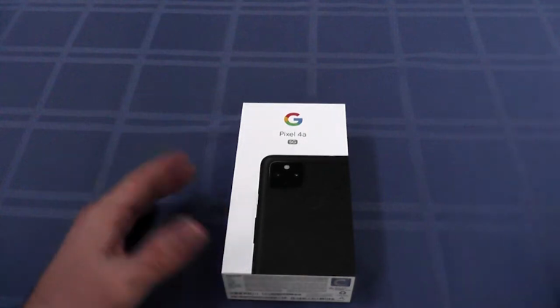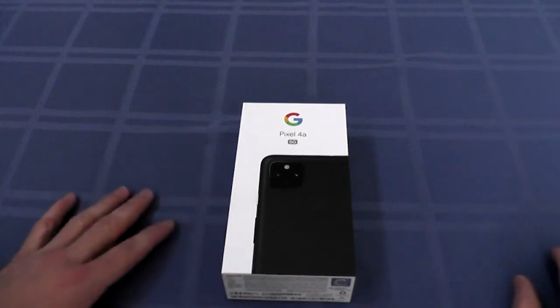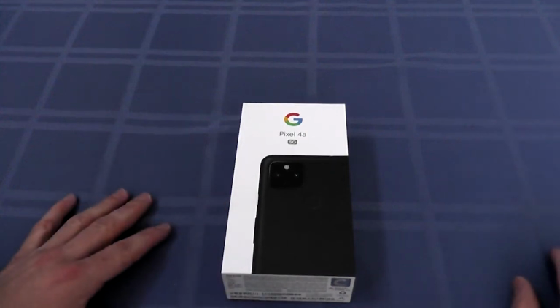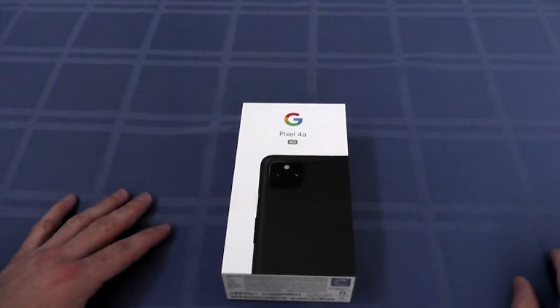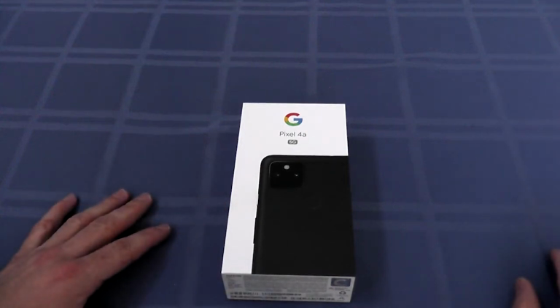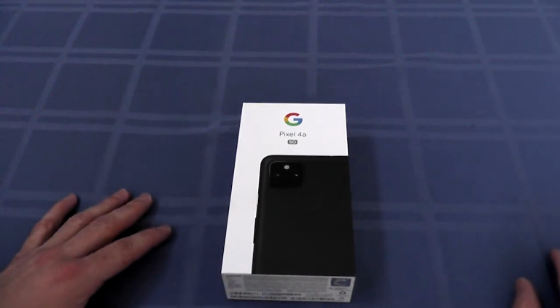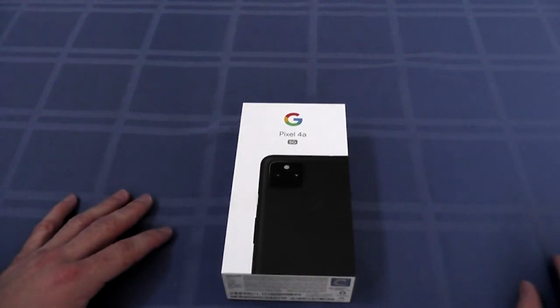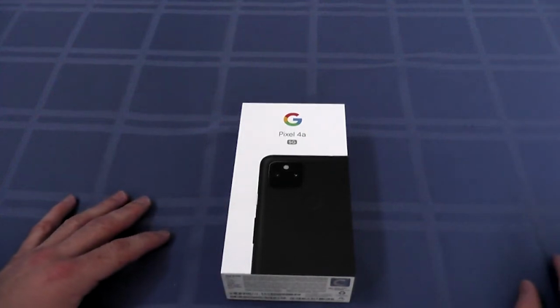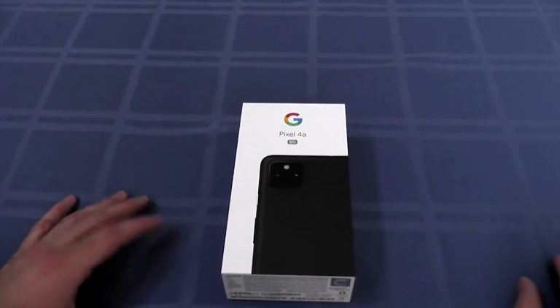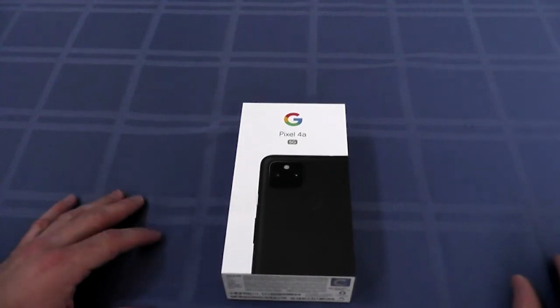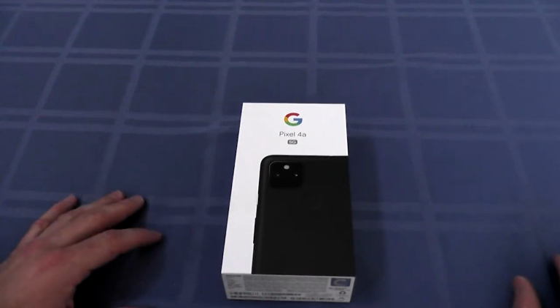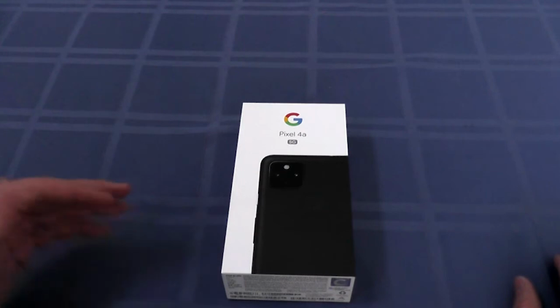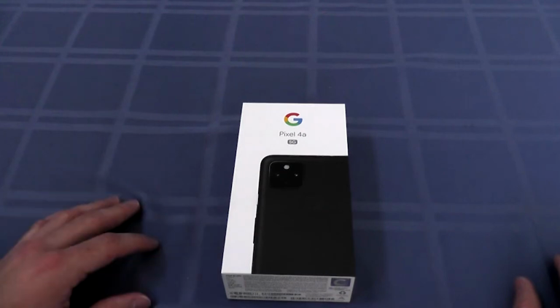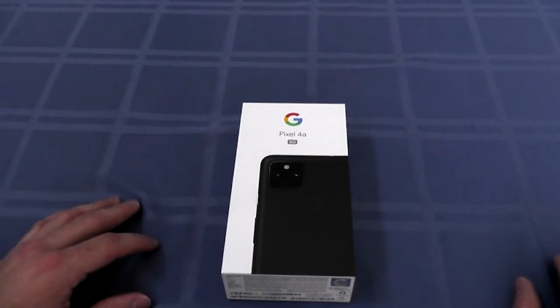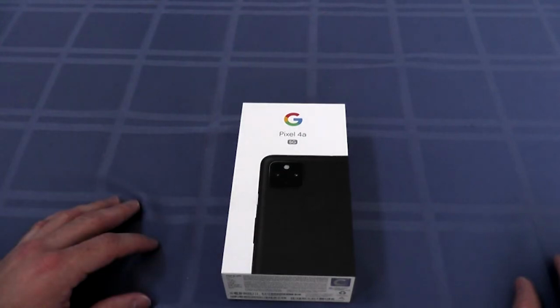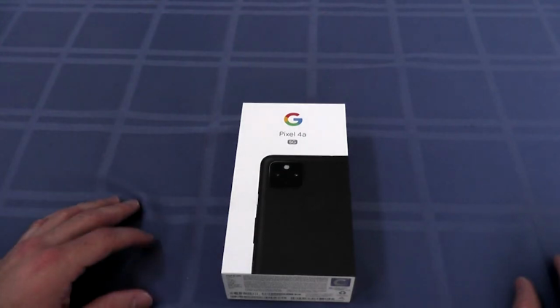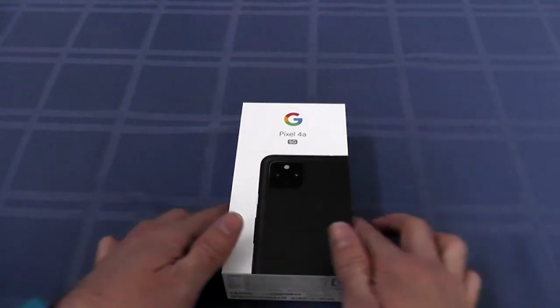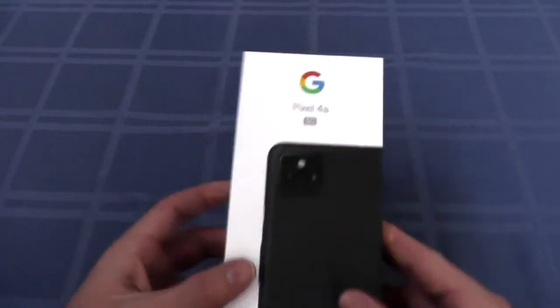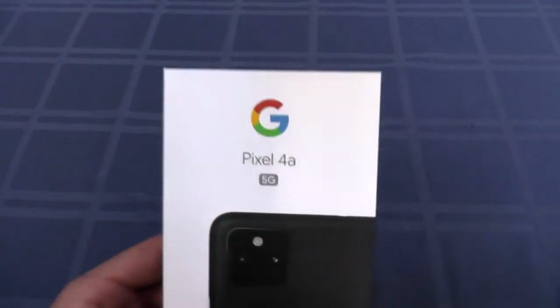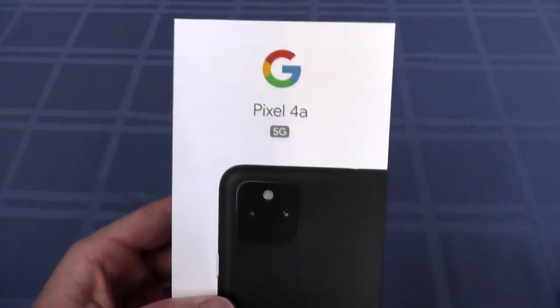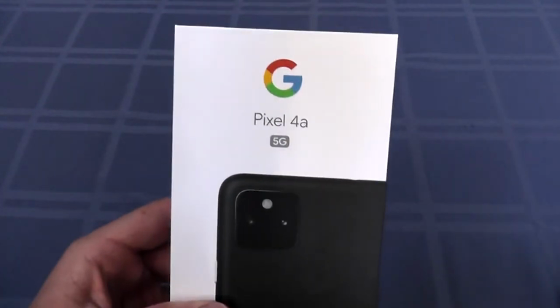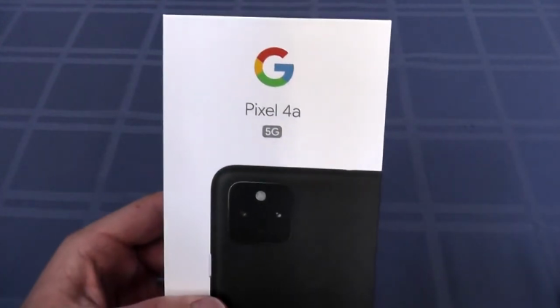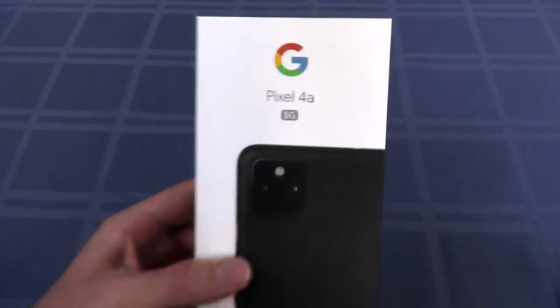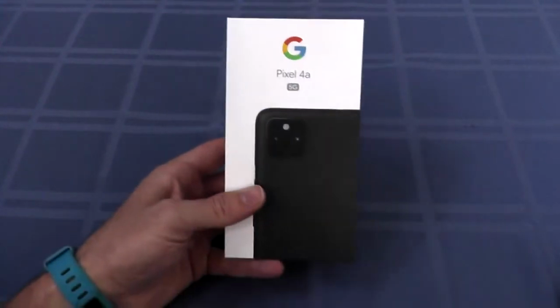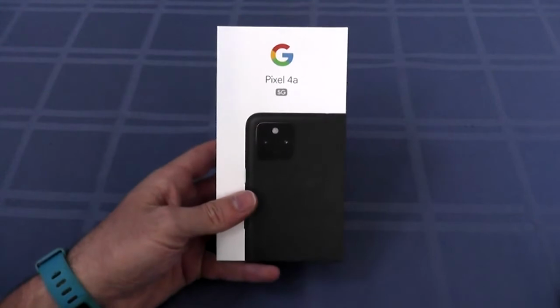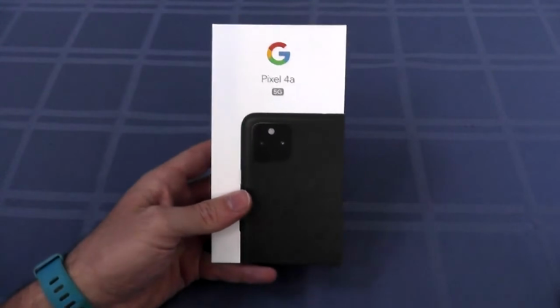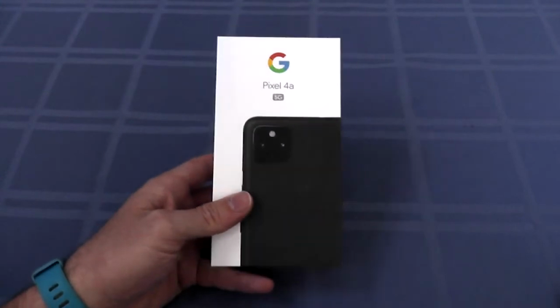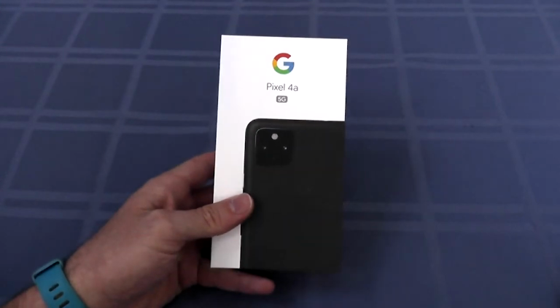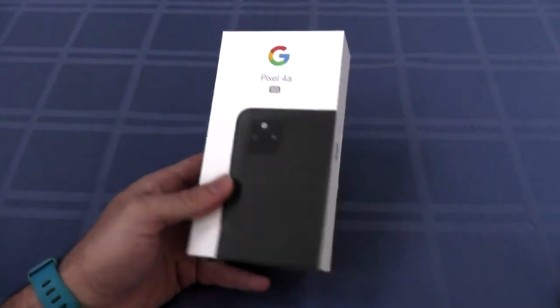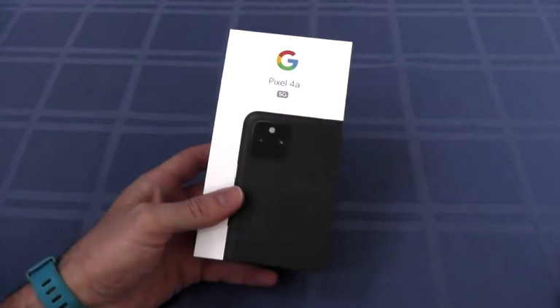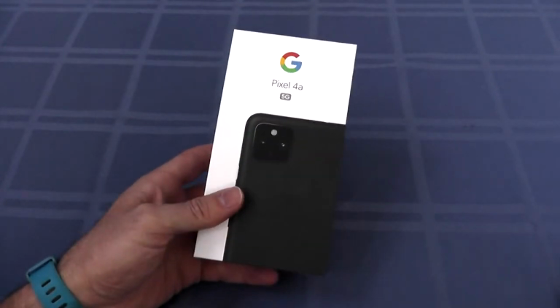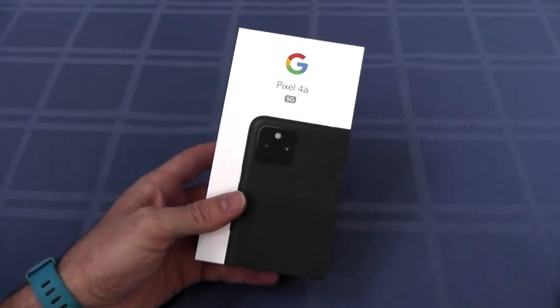Hey. Welcome back to another MyDealStash unboxing. It's been a little while, but here we go. Here's another one. This is the Pixel 4a 5G. We're going to open this up and hopefully get it activated.